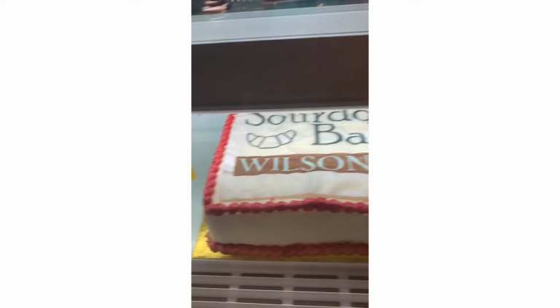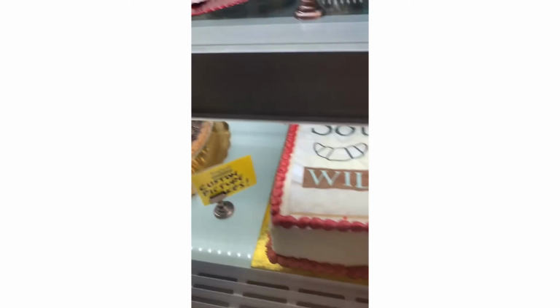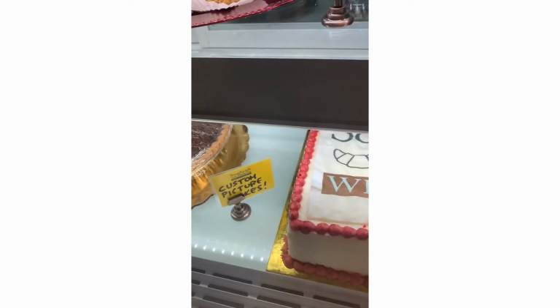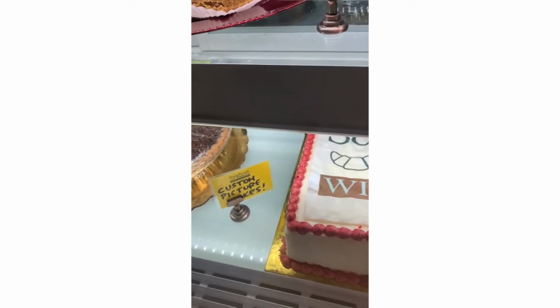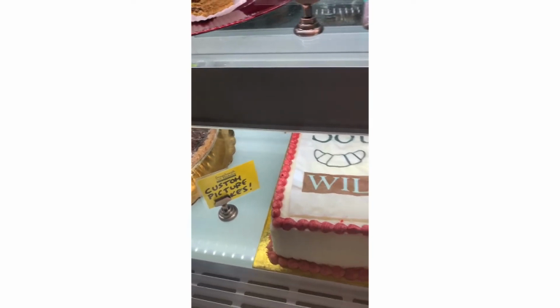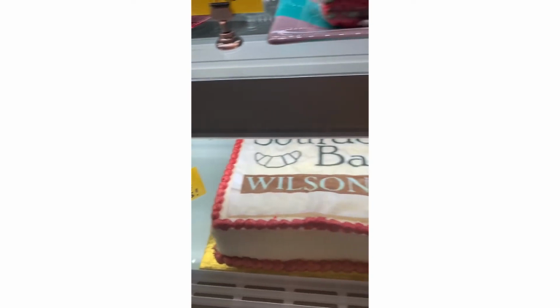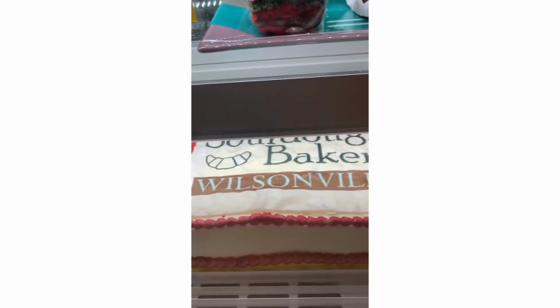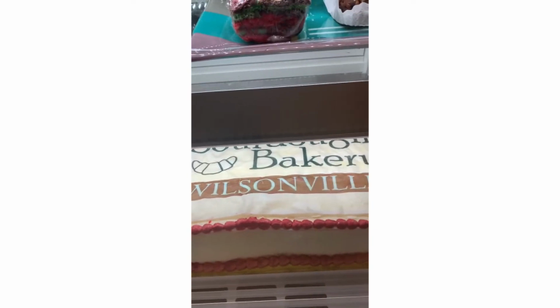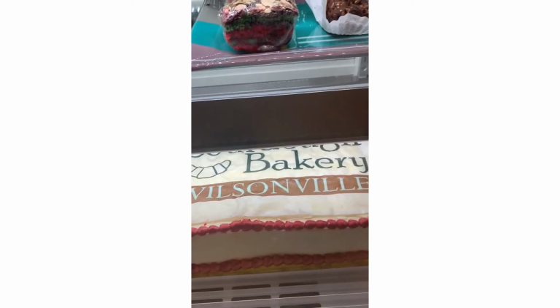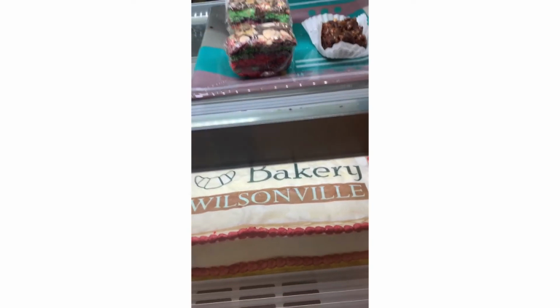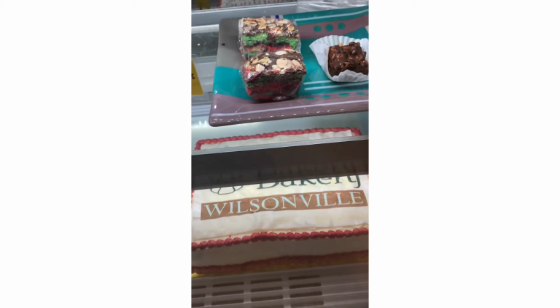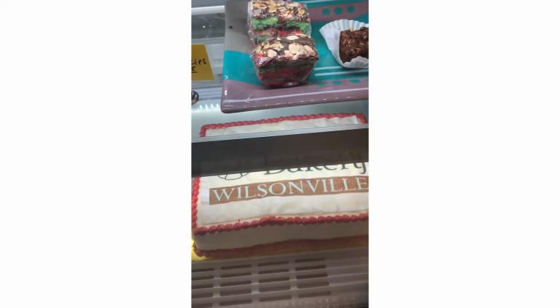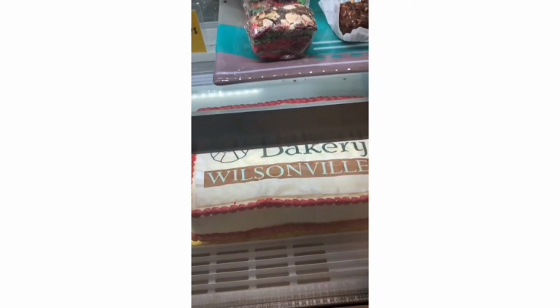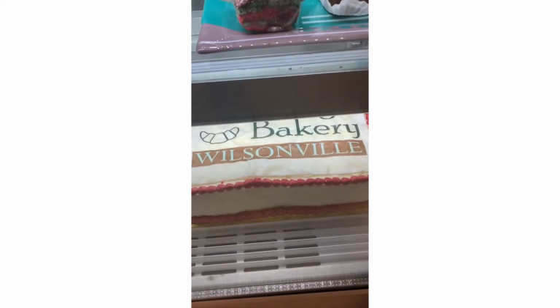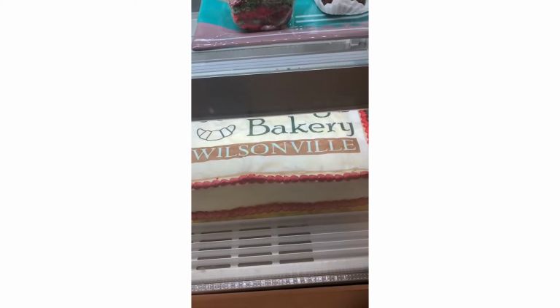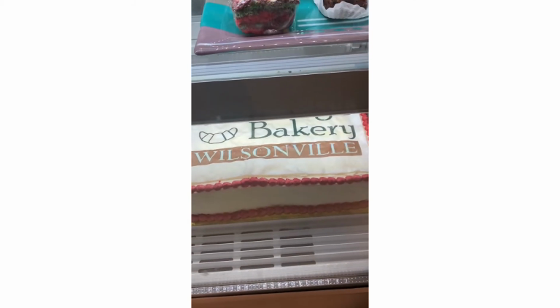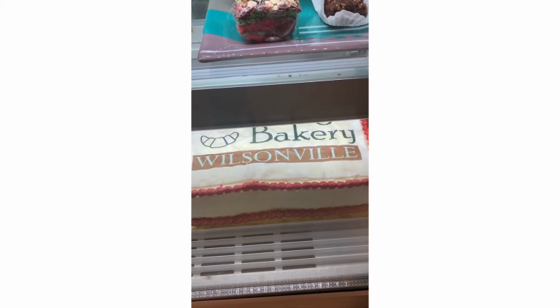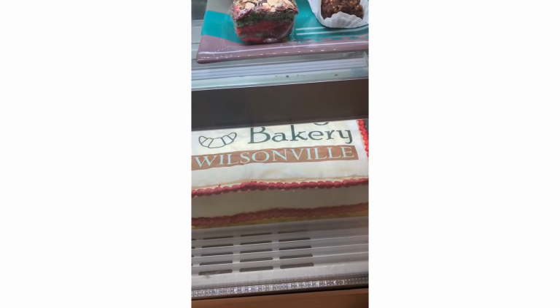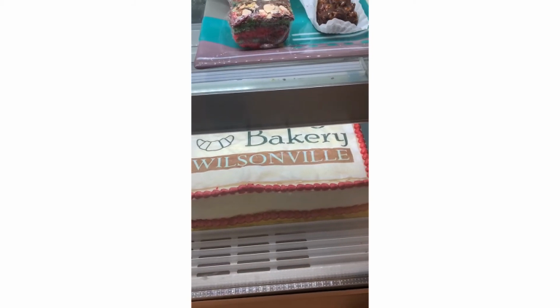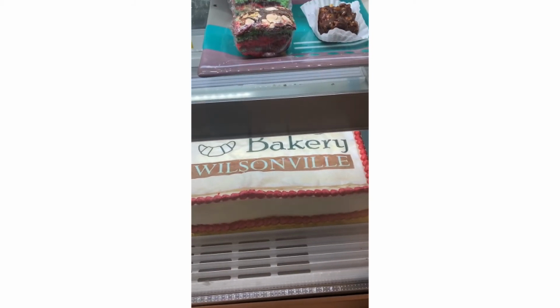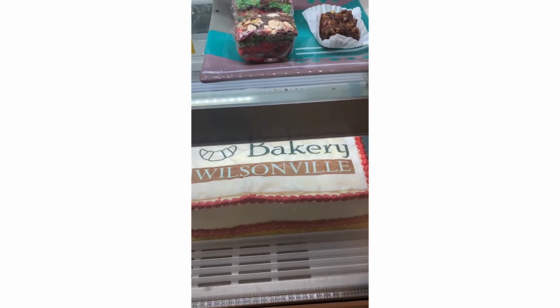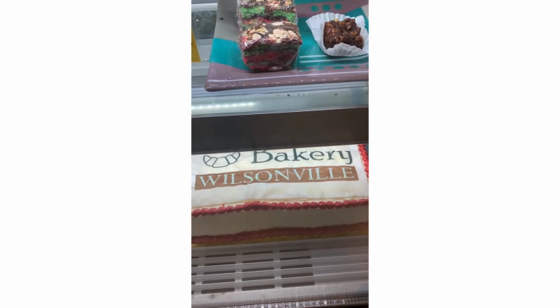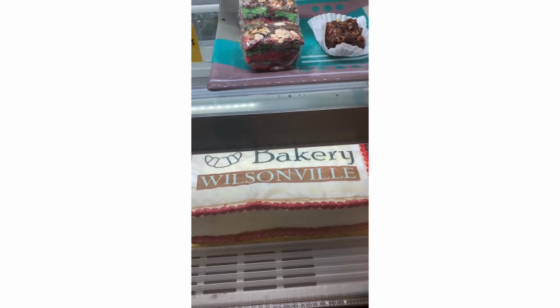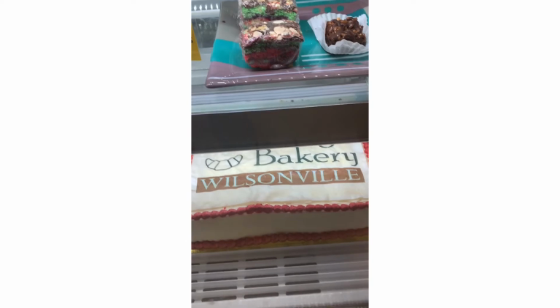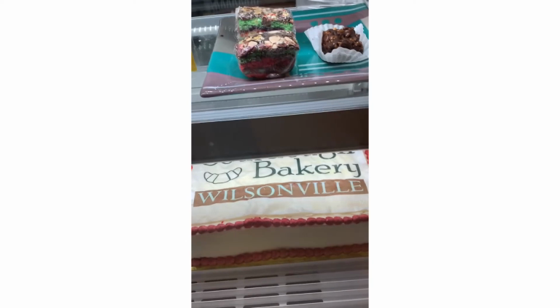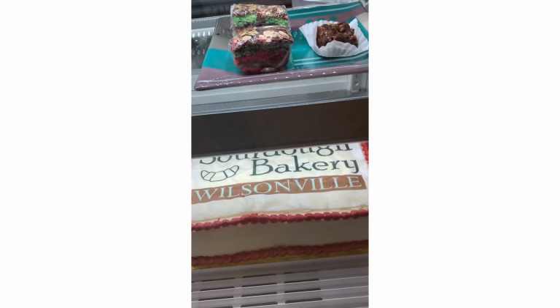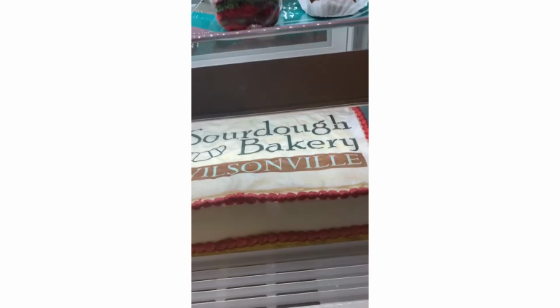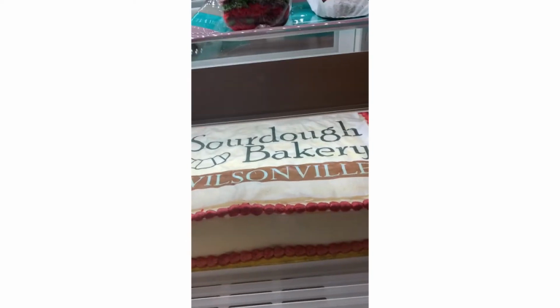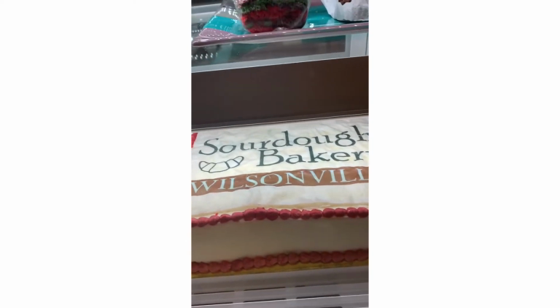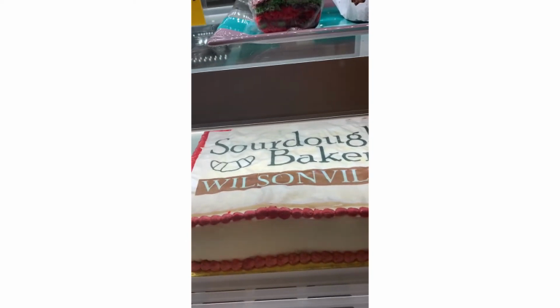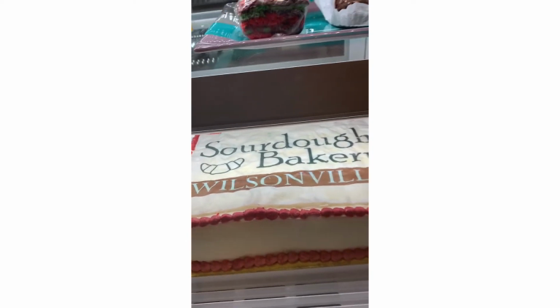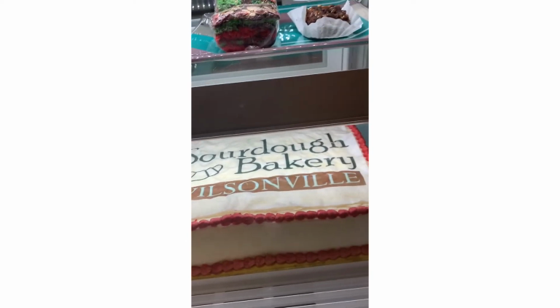This is a picture cake — that is a picture of our logo. We have custom picture cakes, so you can get a picture of your pet or your children or anything that's important to you and we will put it on a cake for you.